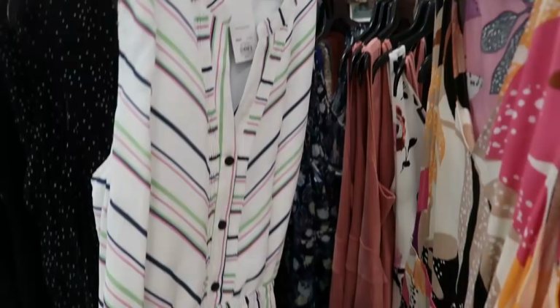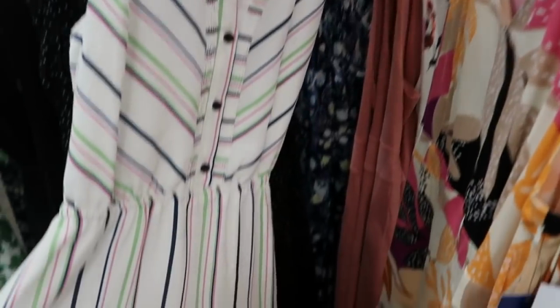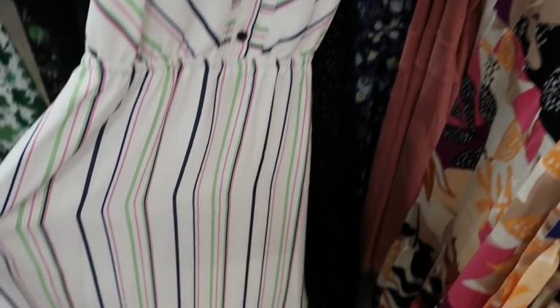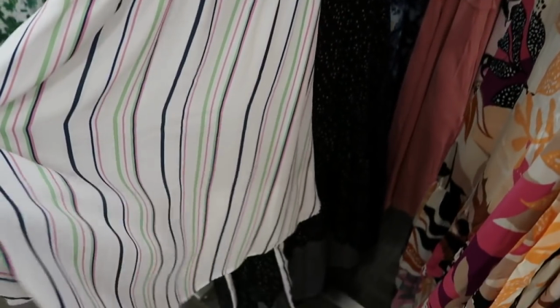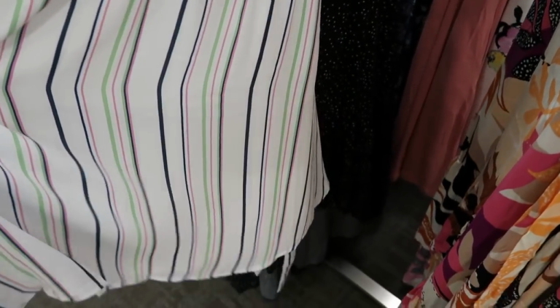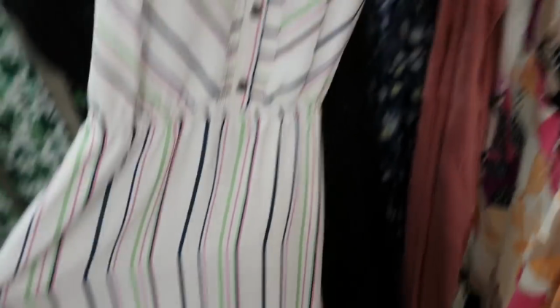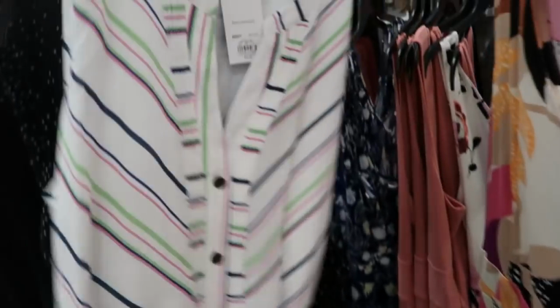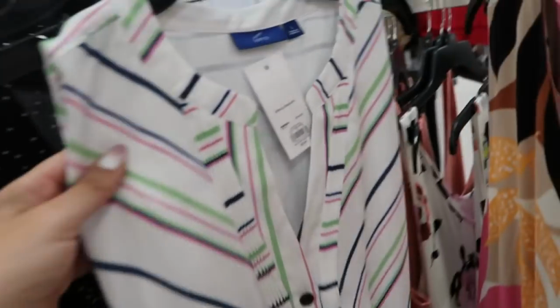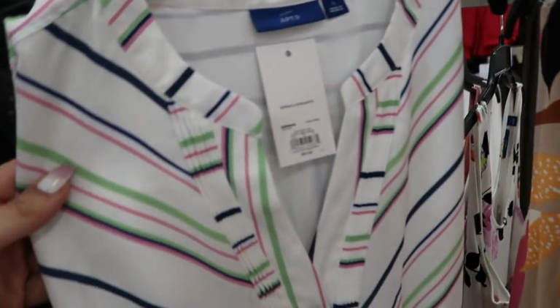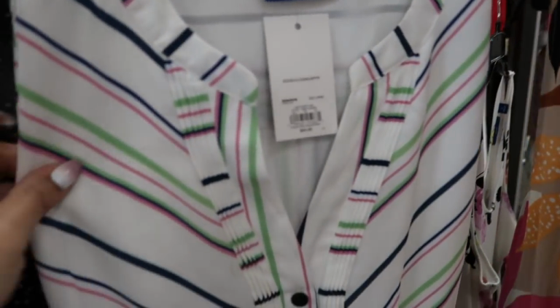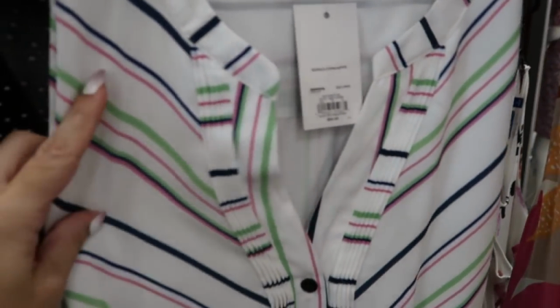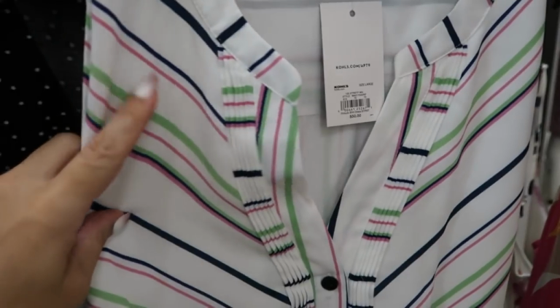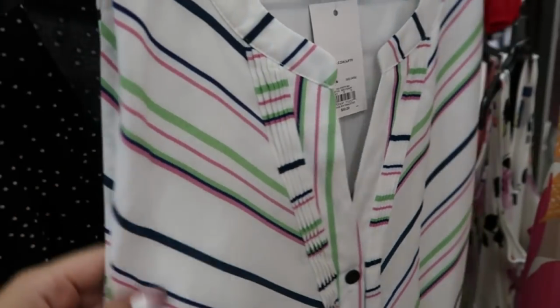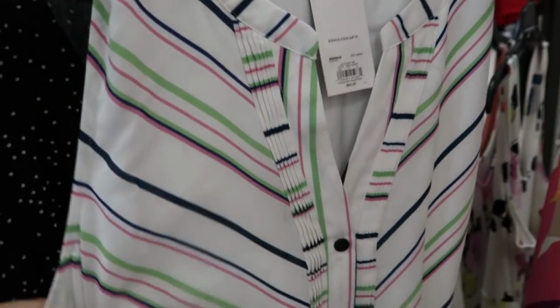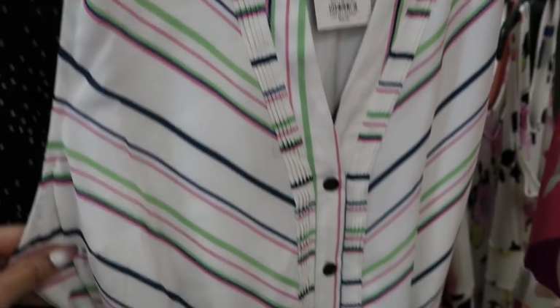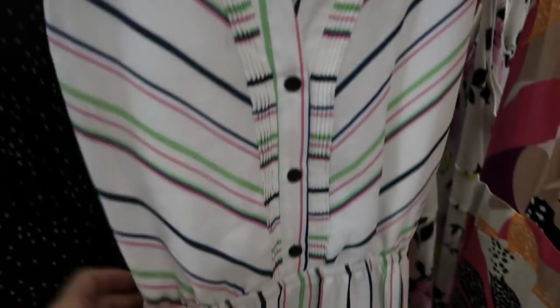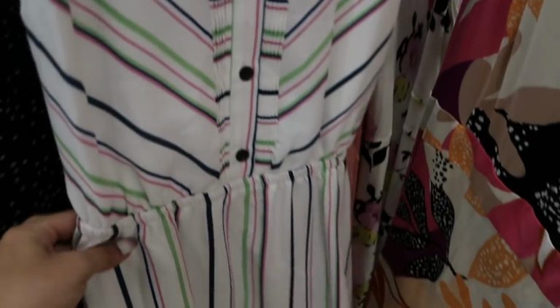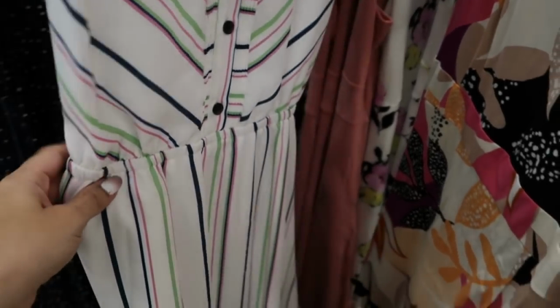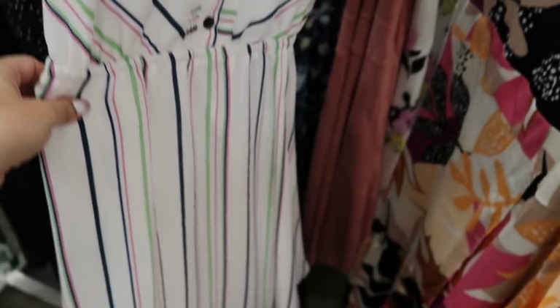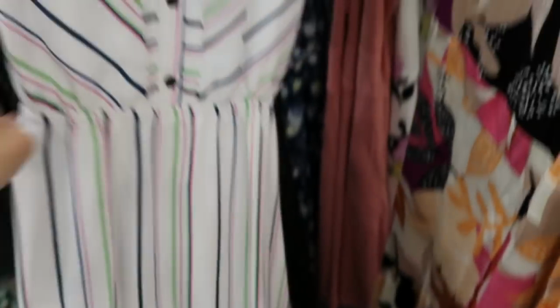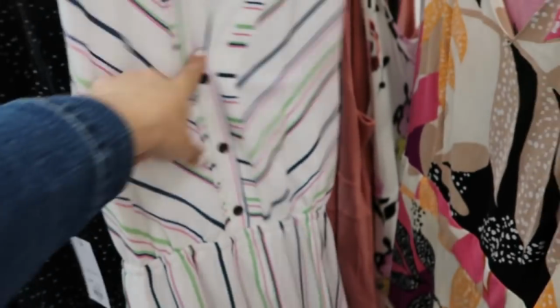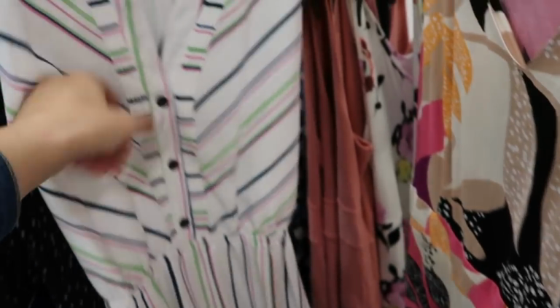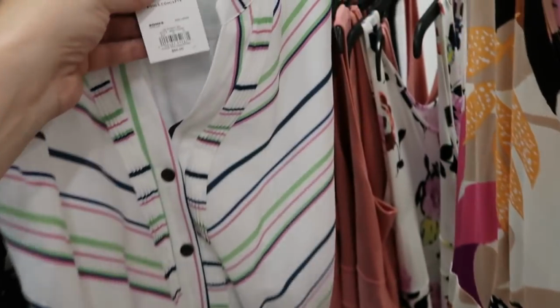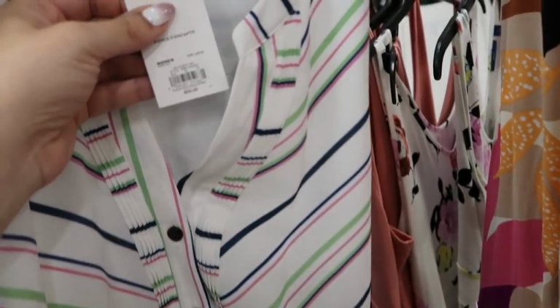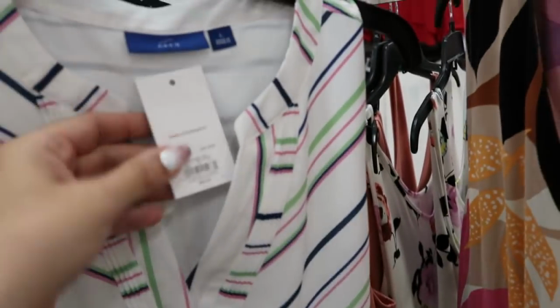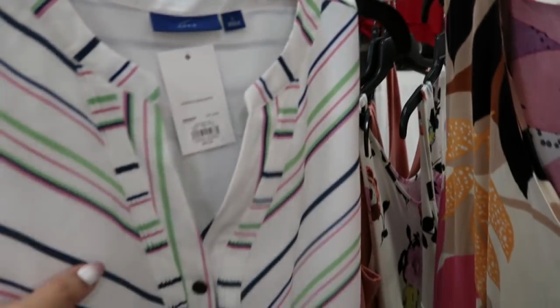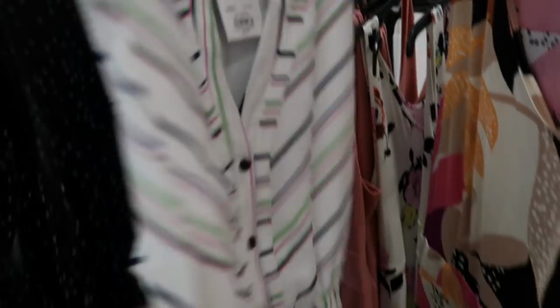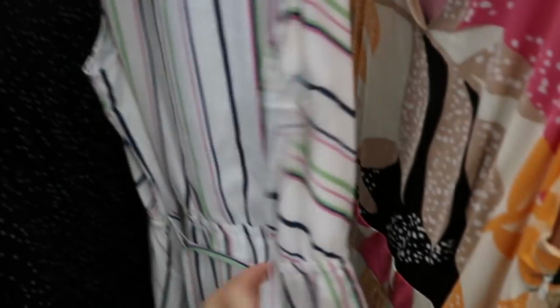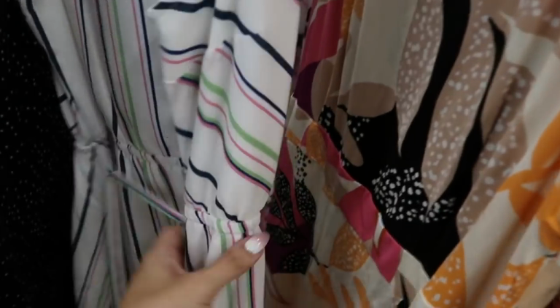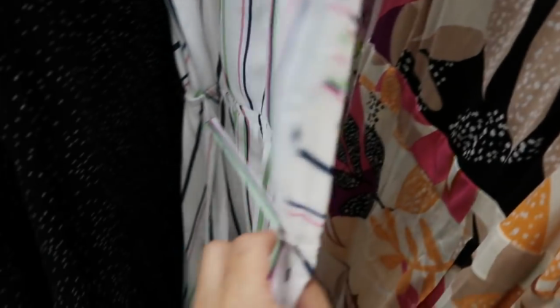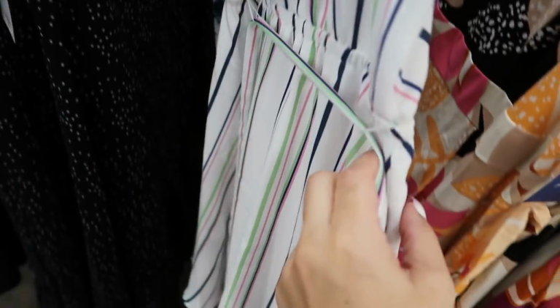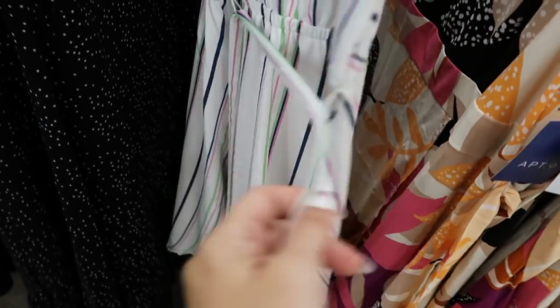There's a pretty little spring/summer dress with green, navy blue, and pink stripes, a little elastic waist with buttons, and a belt. It's normally $50.